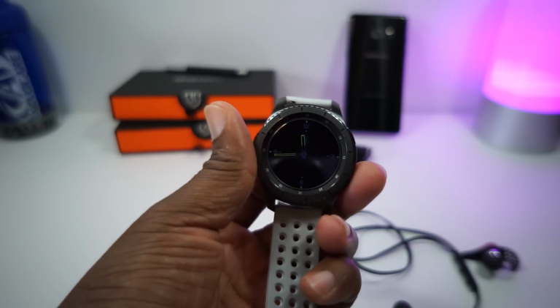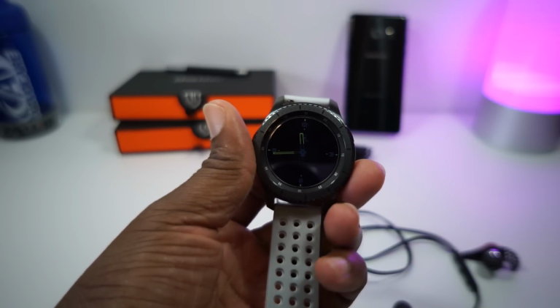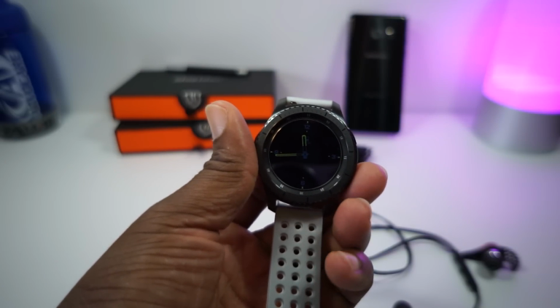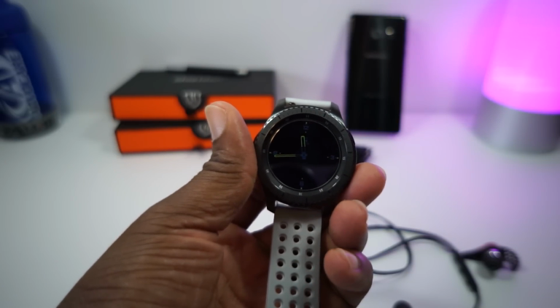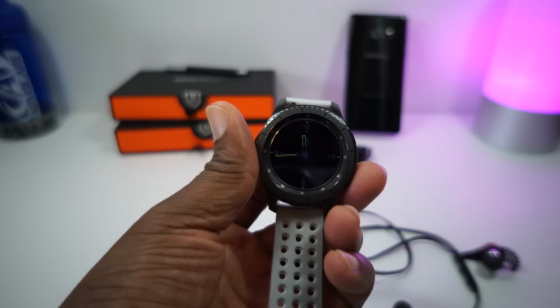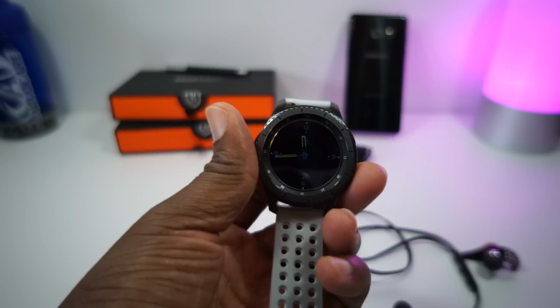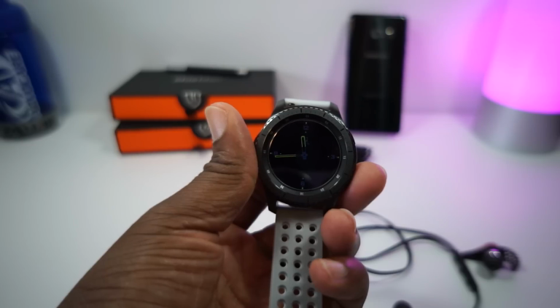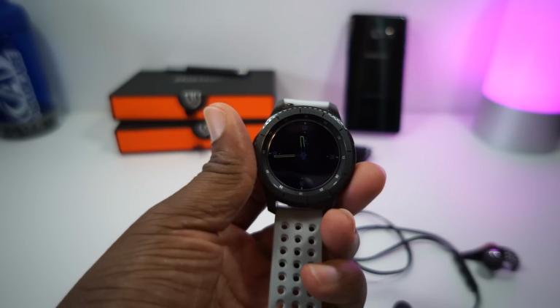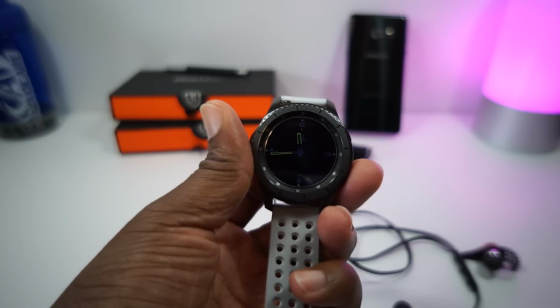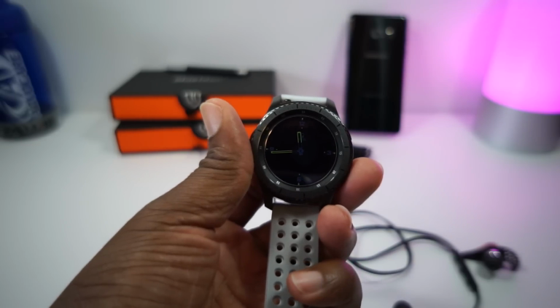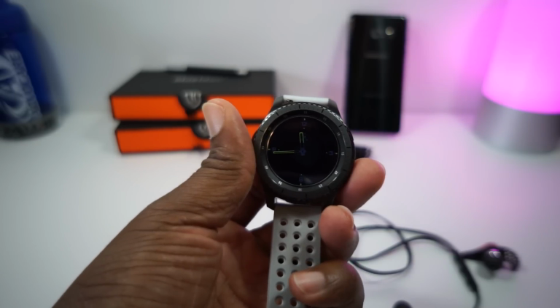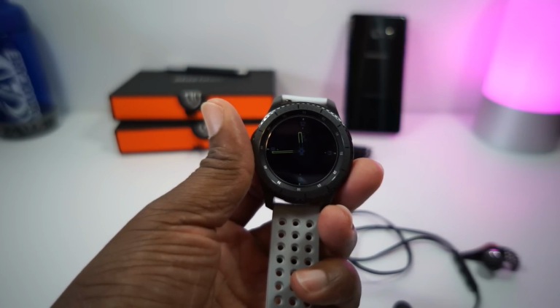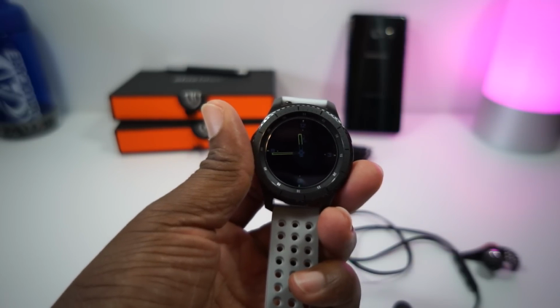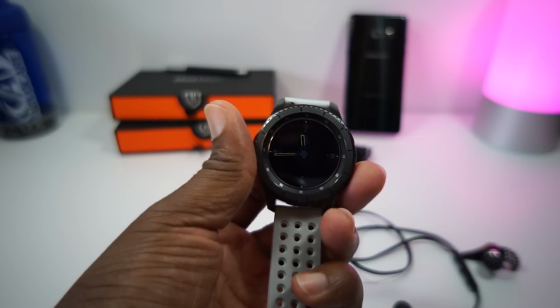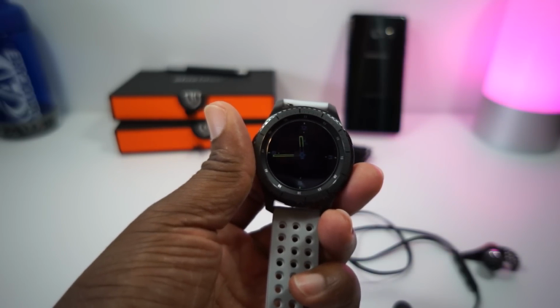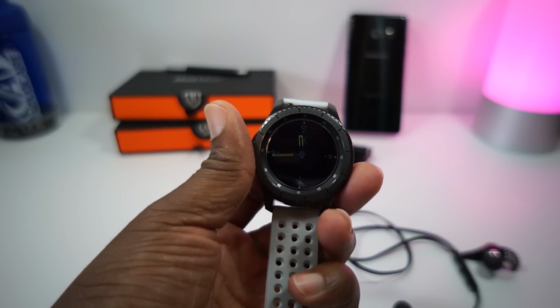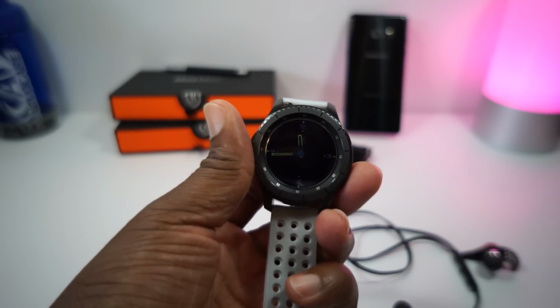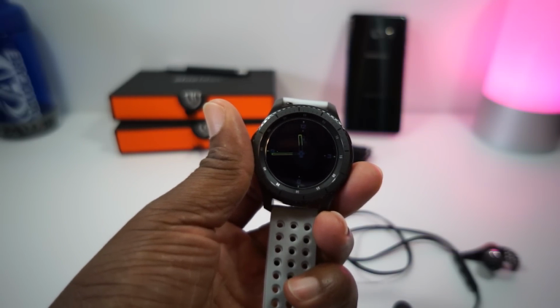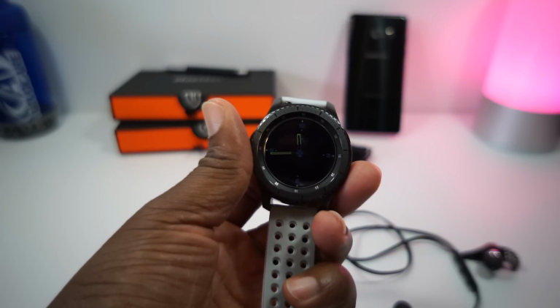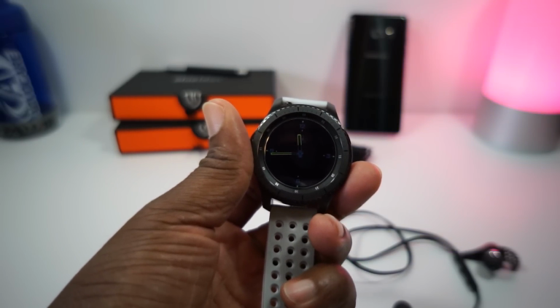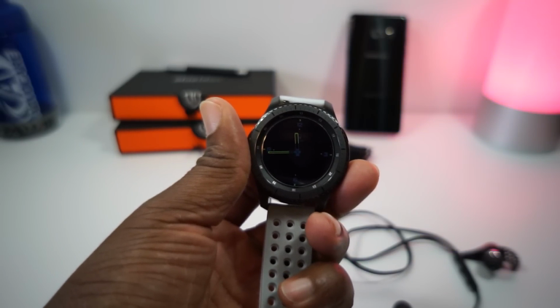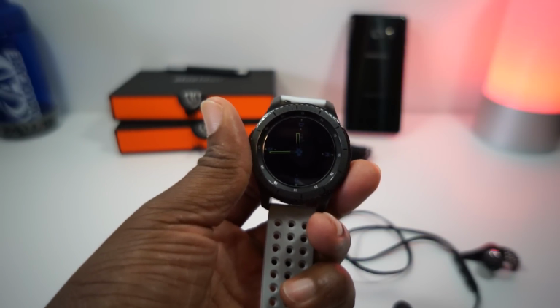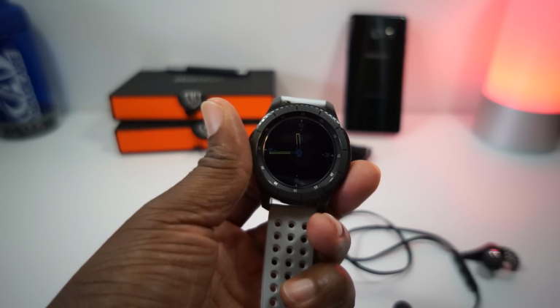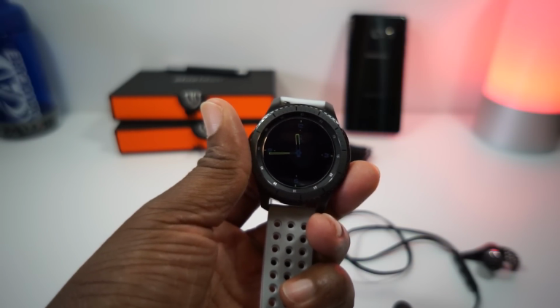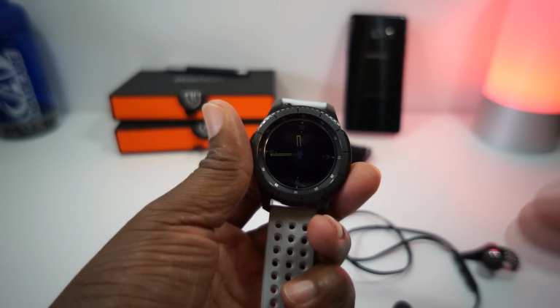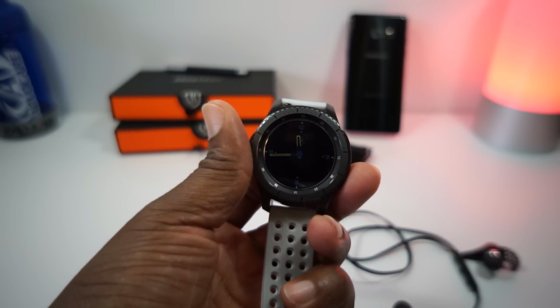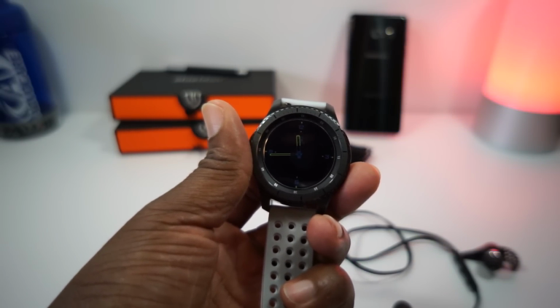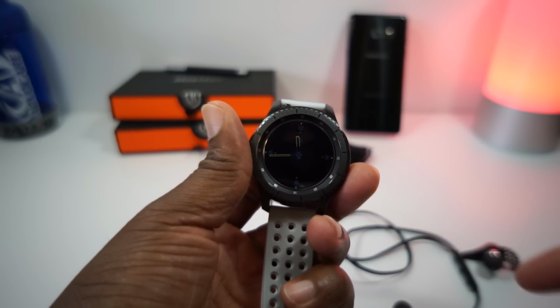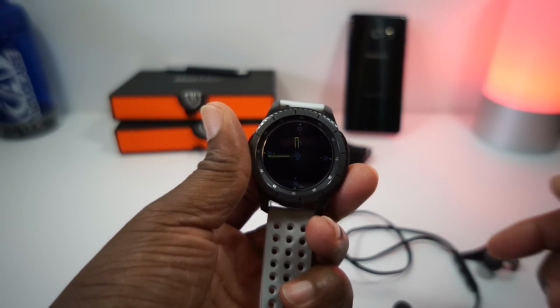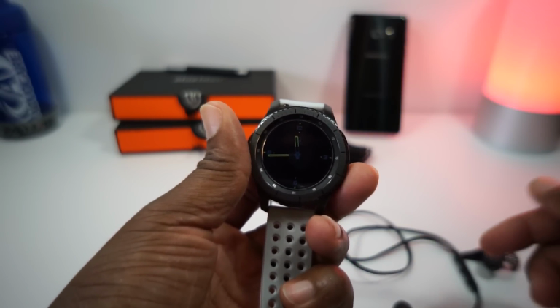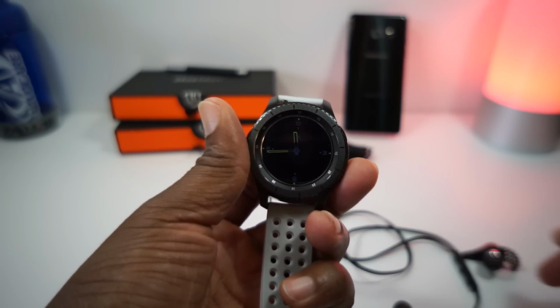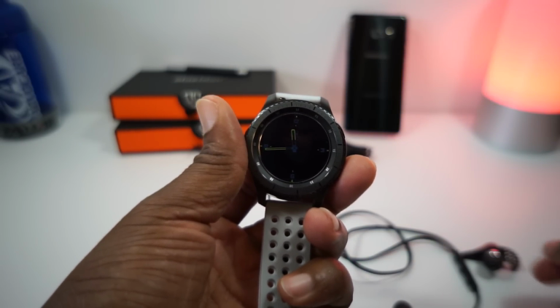Gotta keep my sexy on. Before I did that, I wanted to drop in and show y'all how to connect some Bluetooth devices to your smartwatch, to your Galaxy S3.